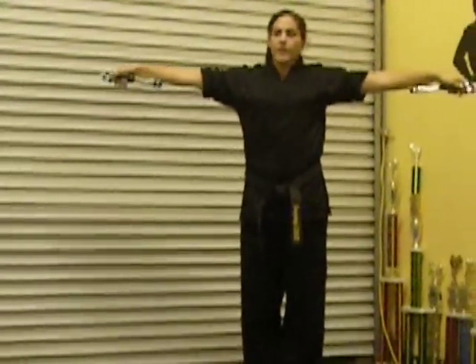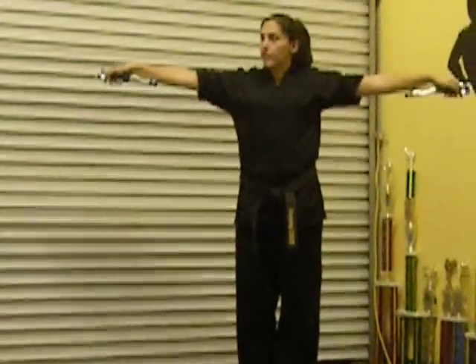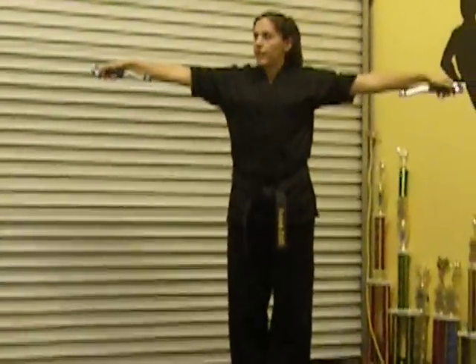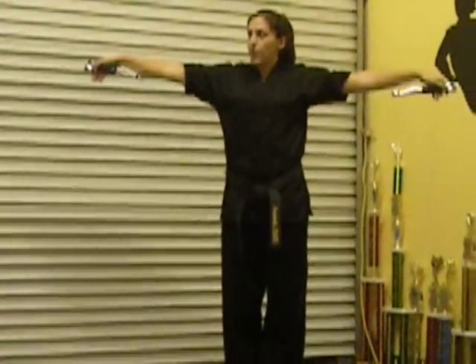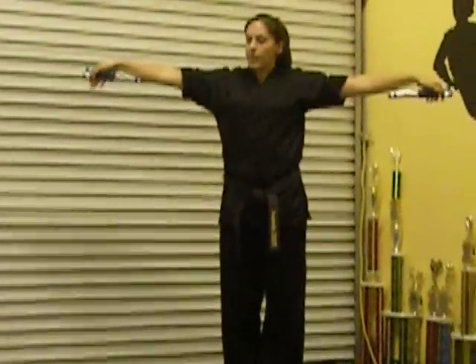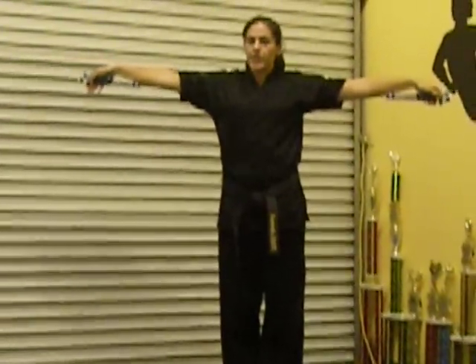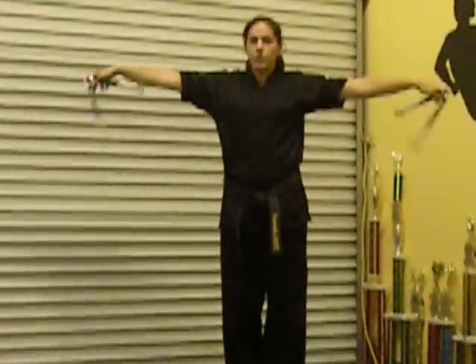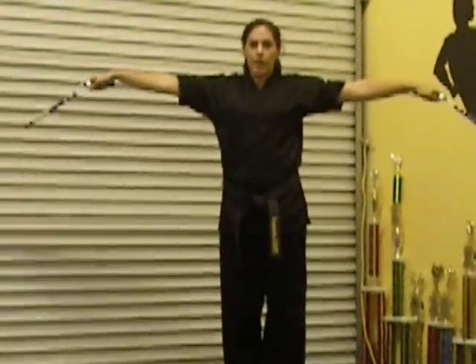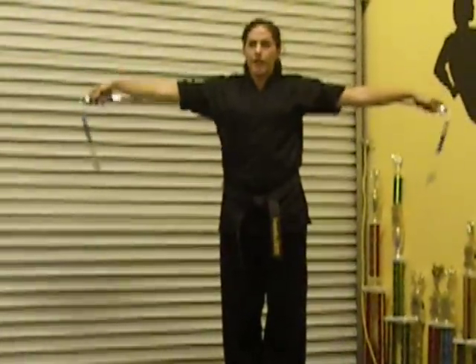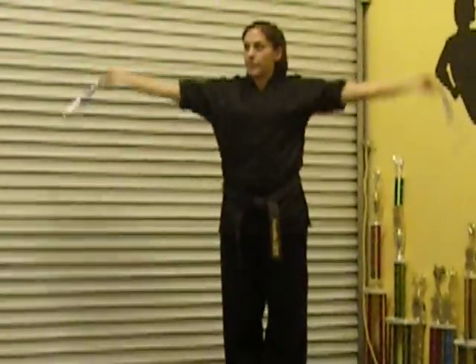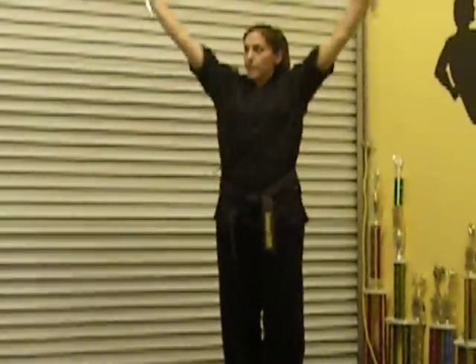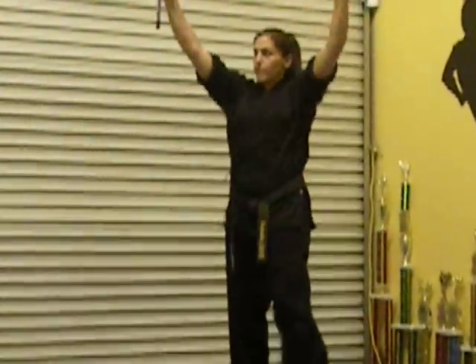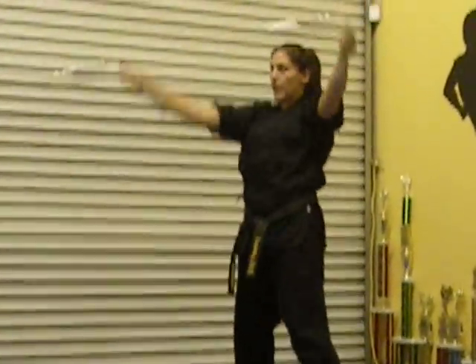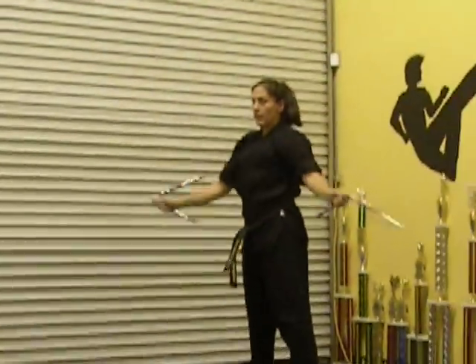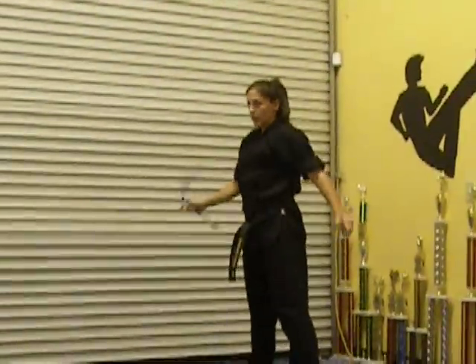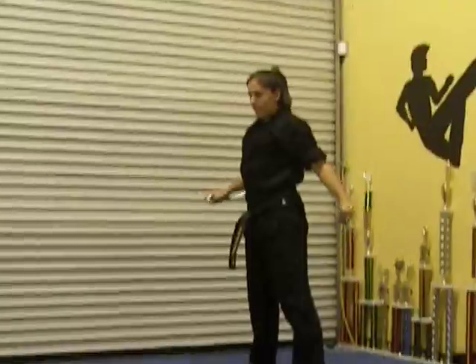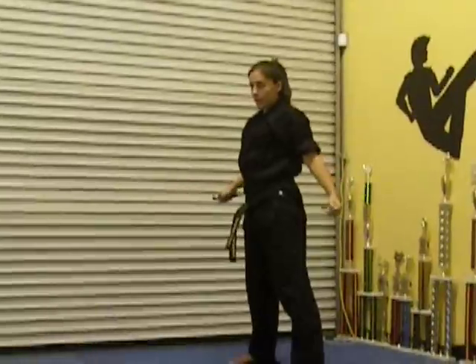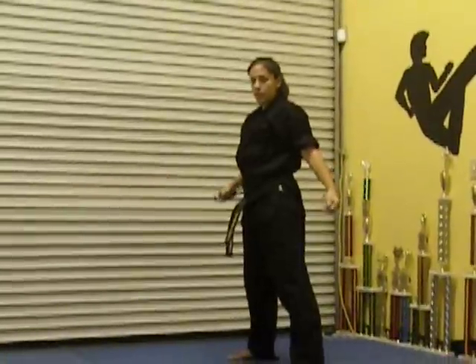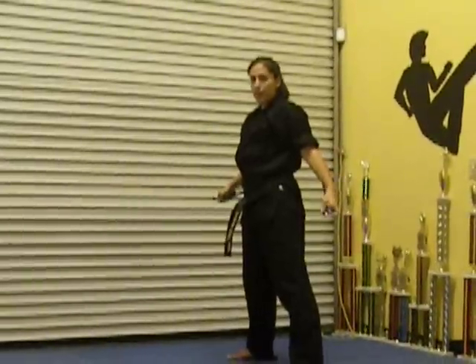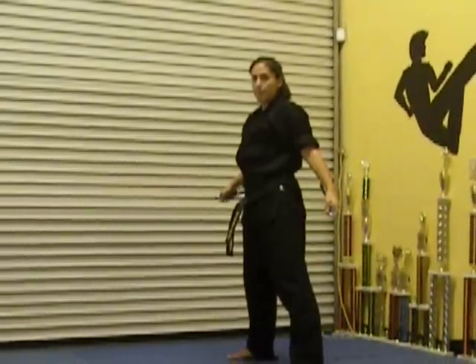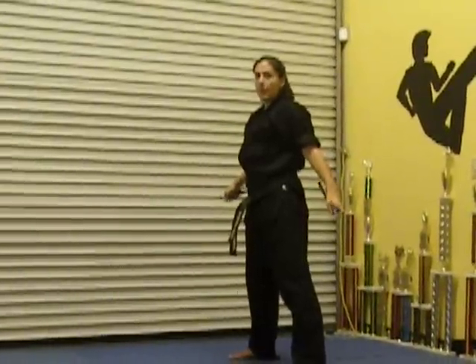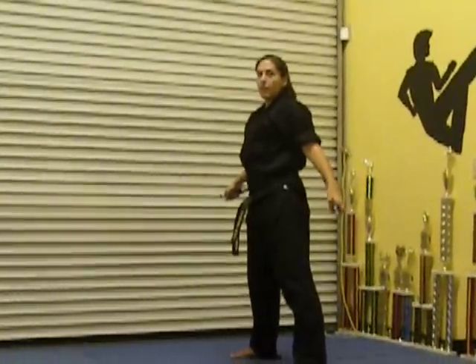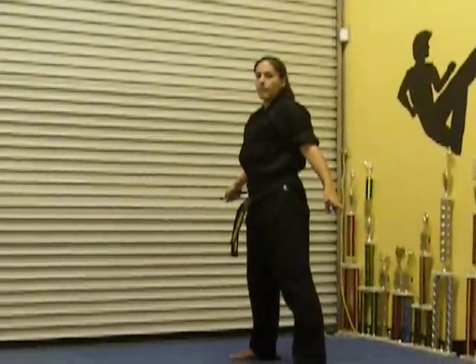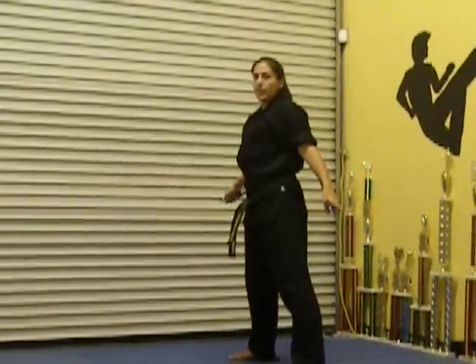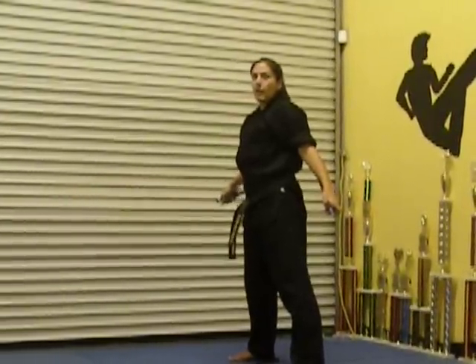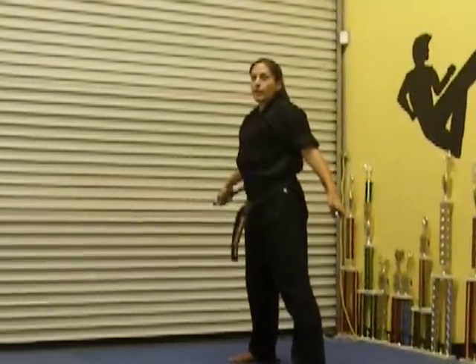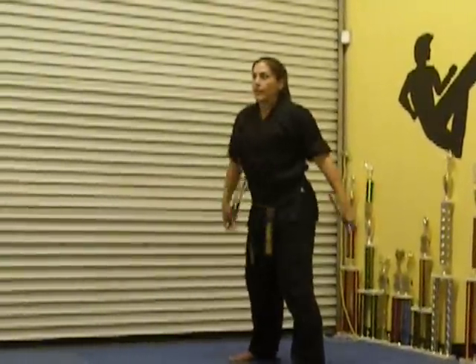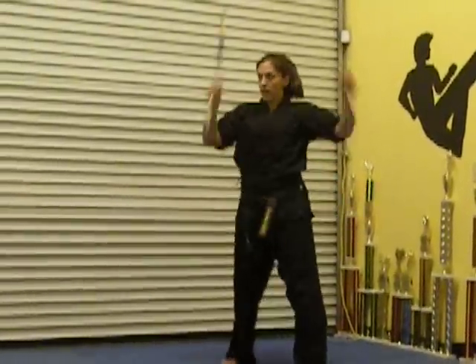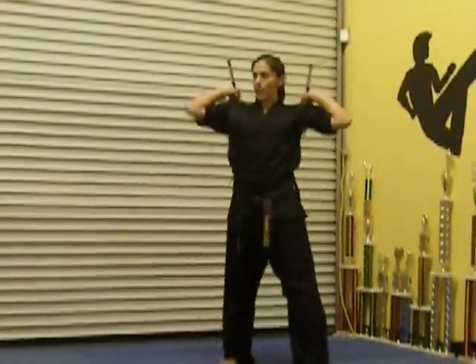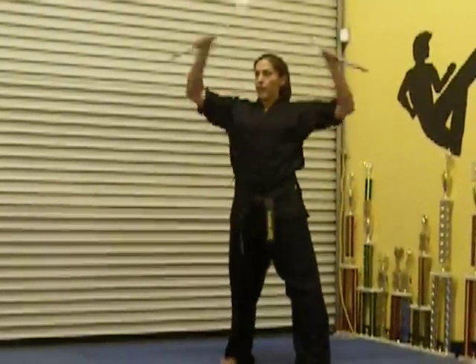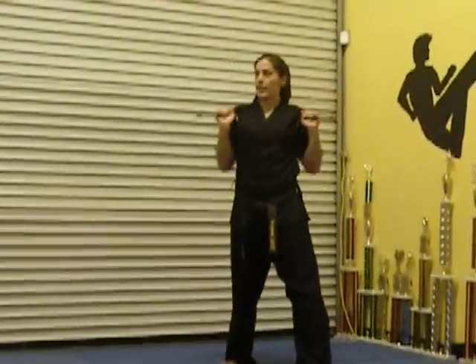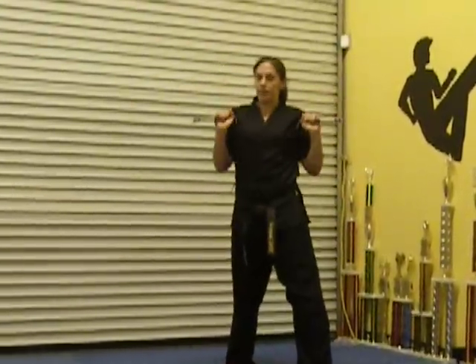From there, you're going to let the bottom nunchuck drop and spin over your head. From there, you're going to take it up and down.